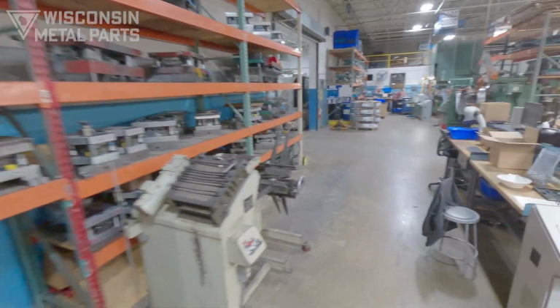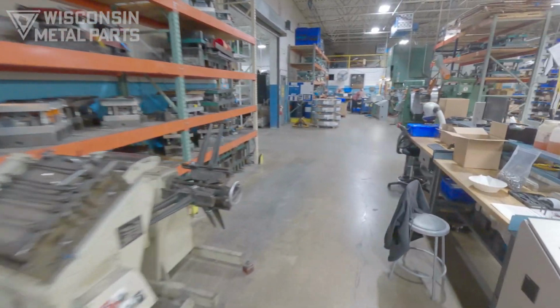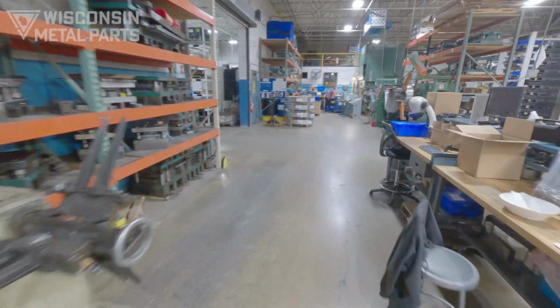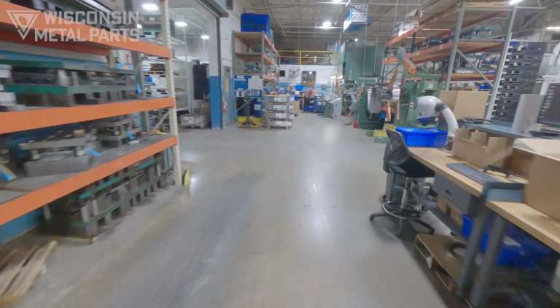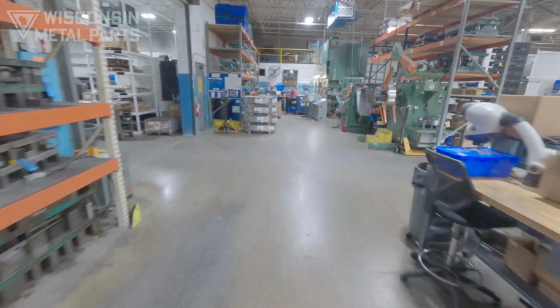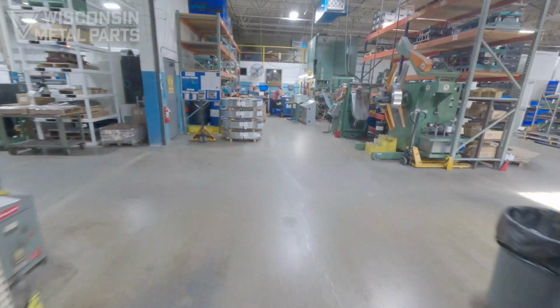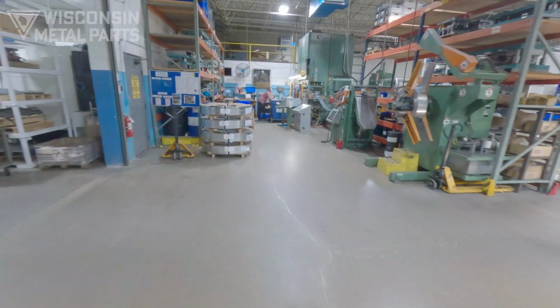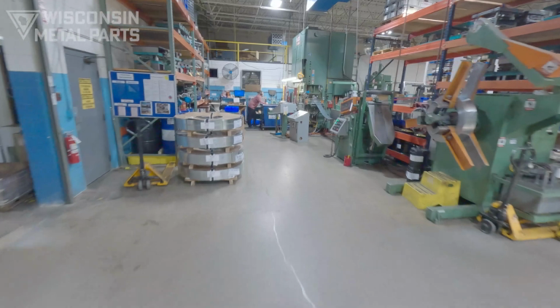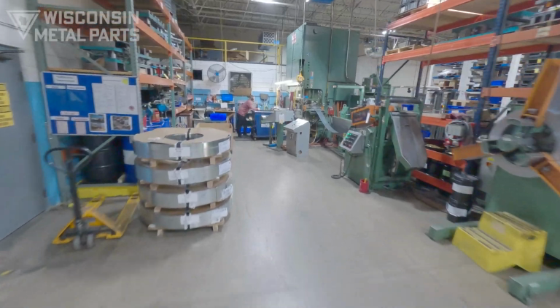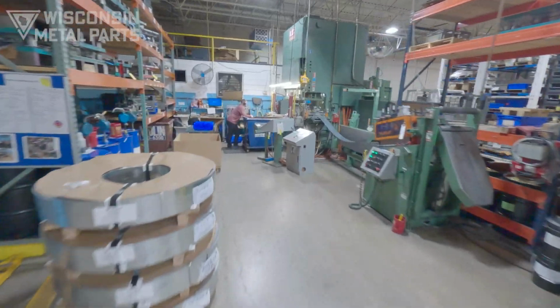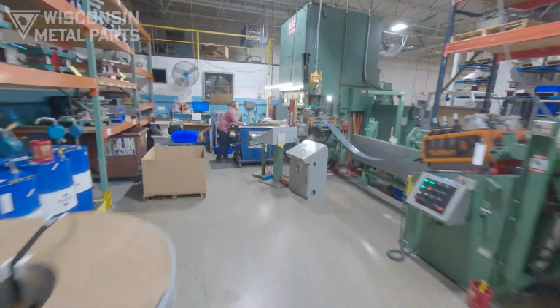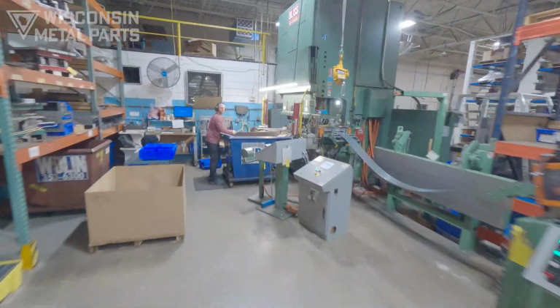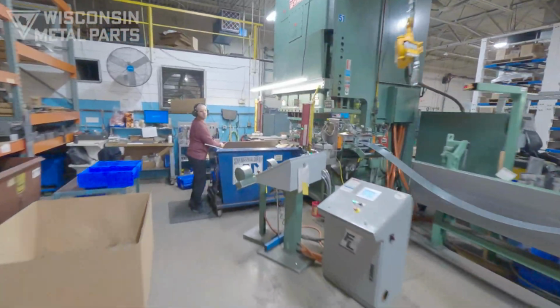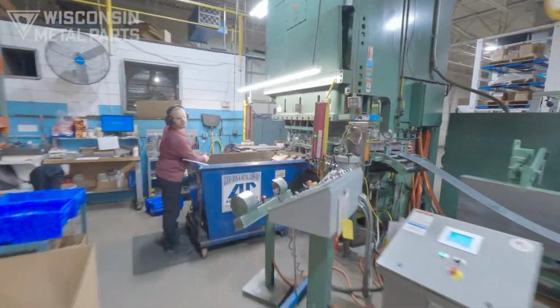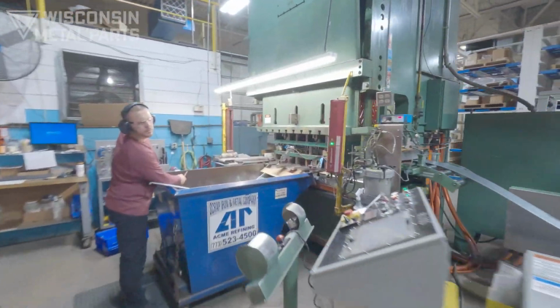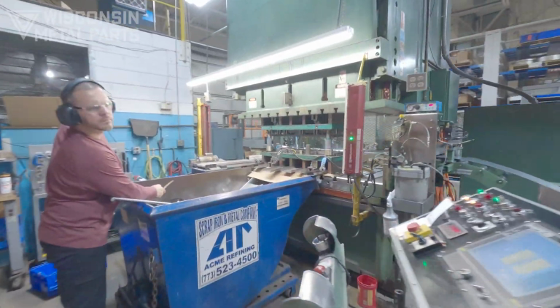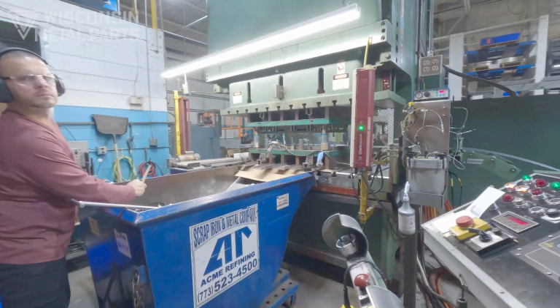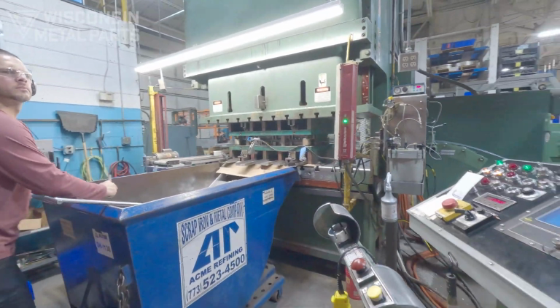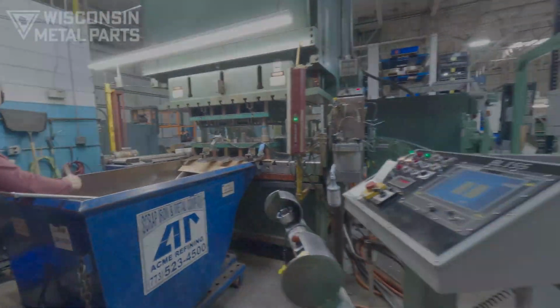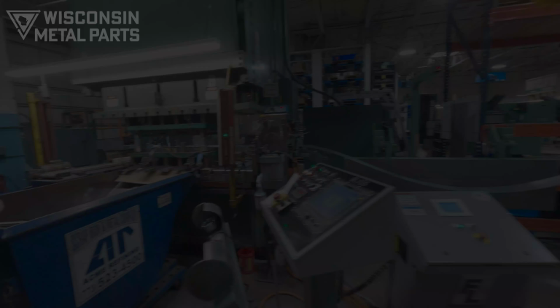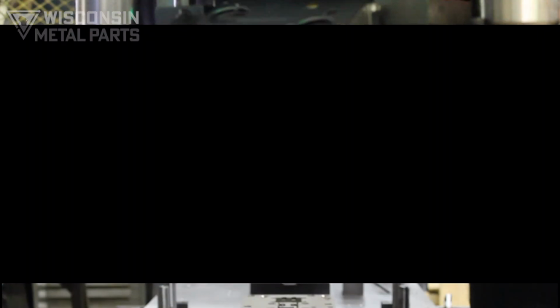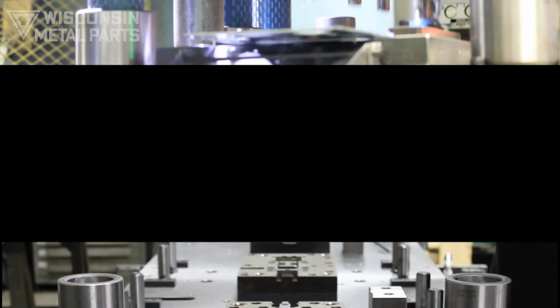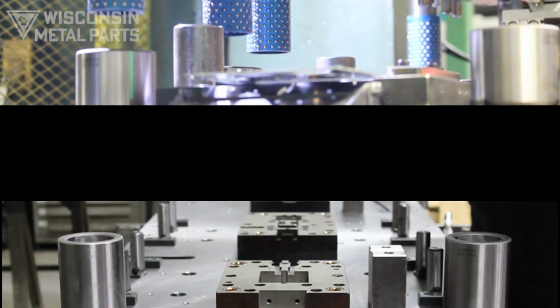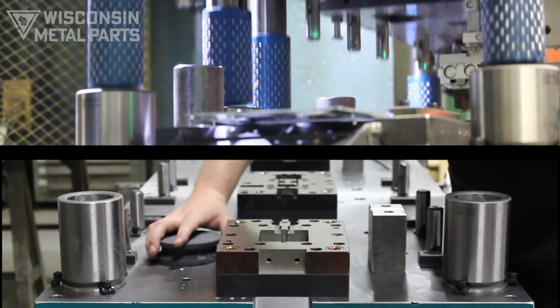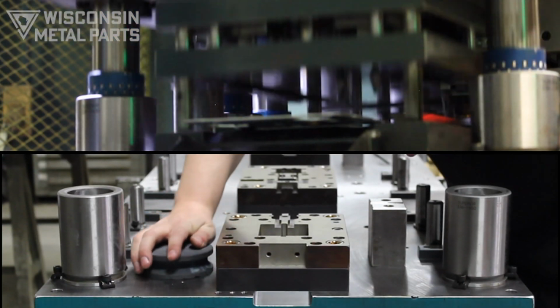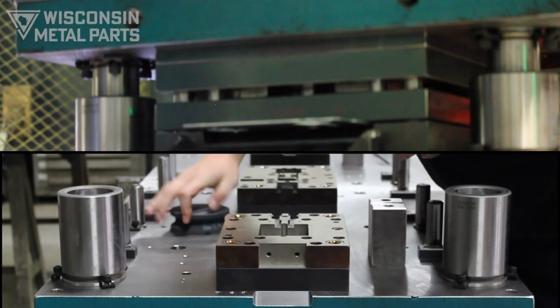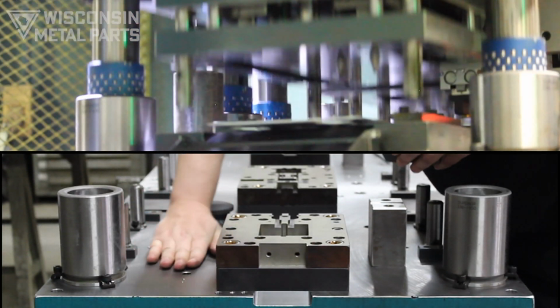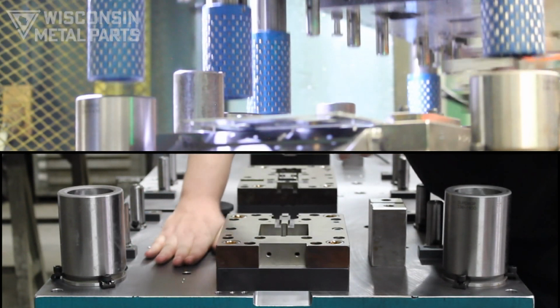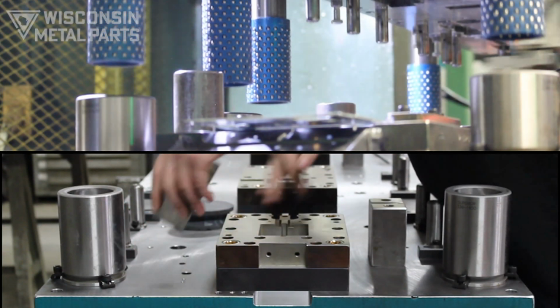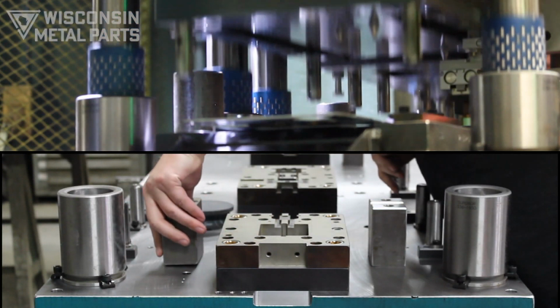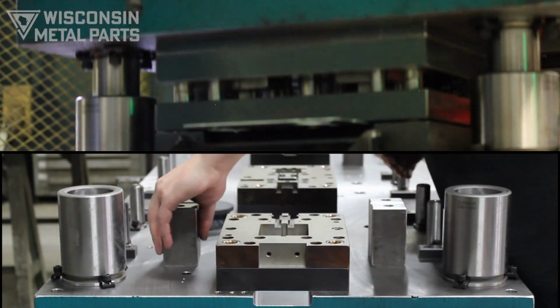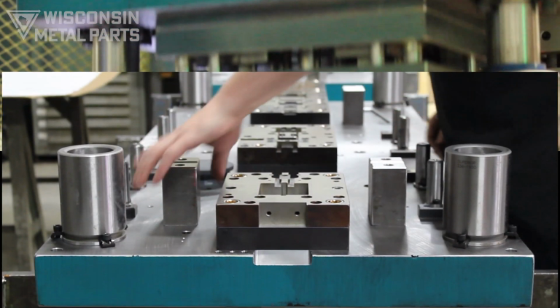Our specialty is running tight tolerance, challenging parts while maintaining our 98% or better on-time delivery record year after year. We have an in-house tool room for die, gauge, and fixture builds, including maintenance and repairs.